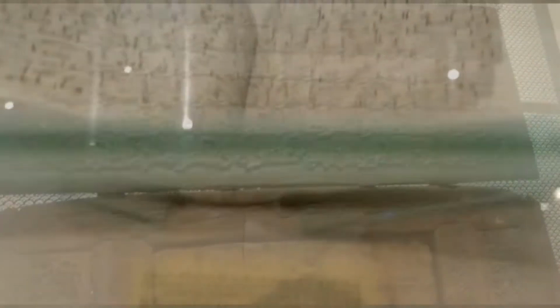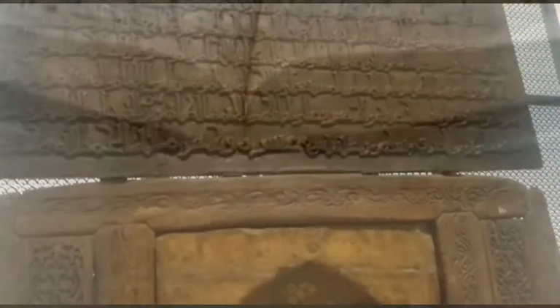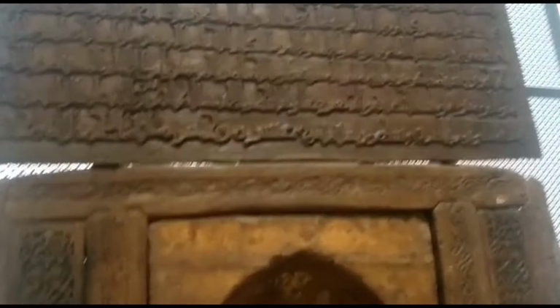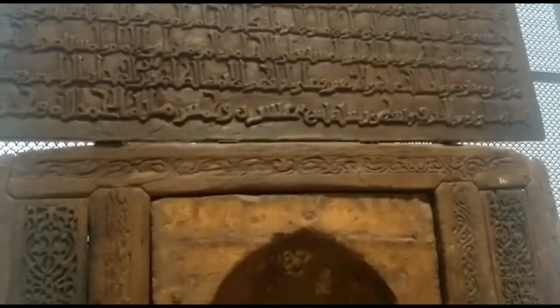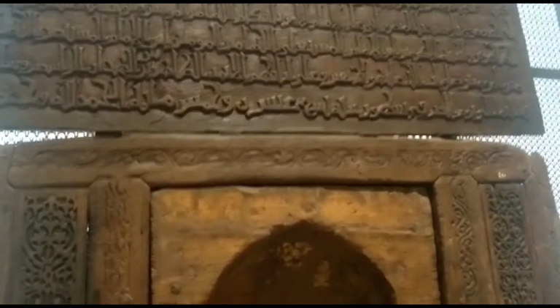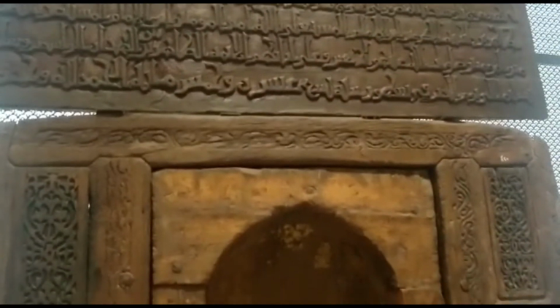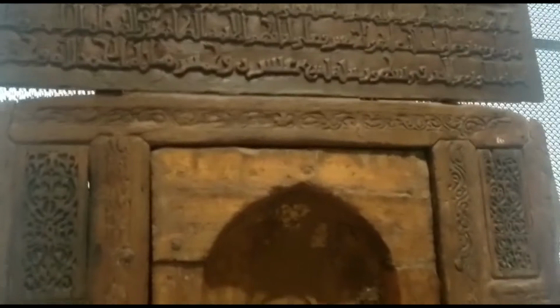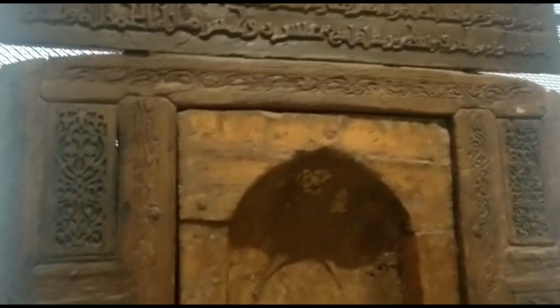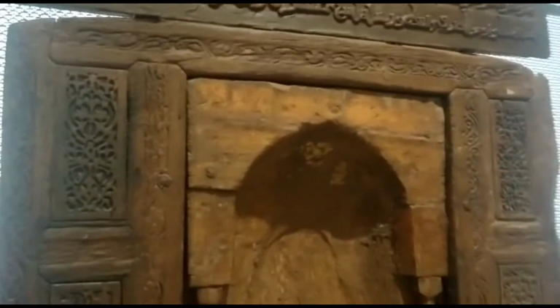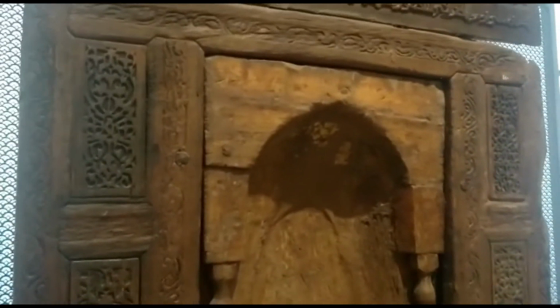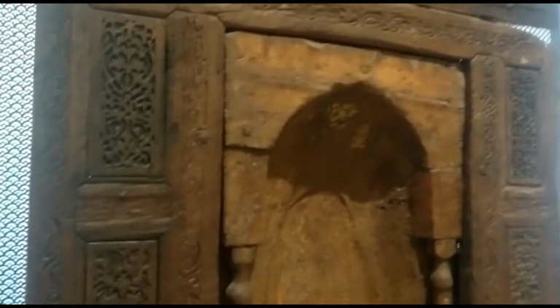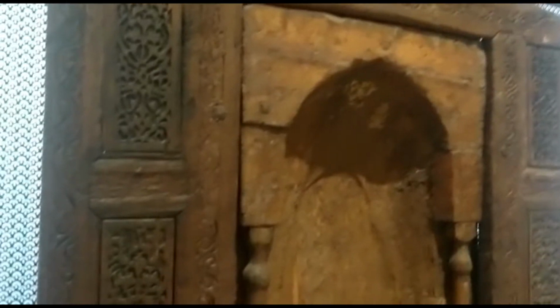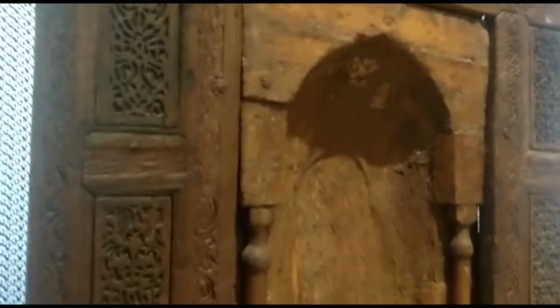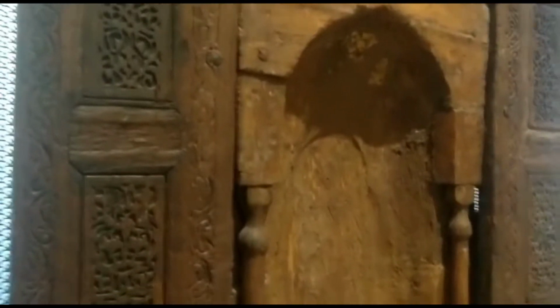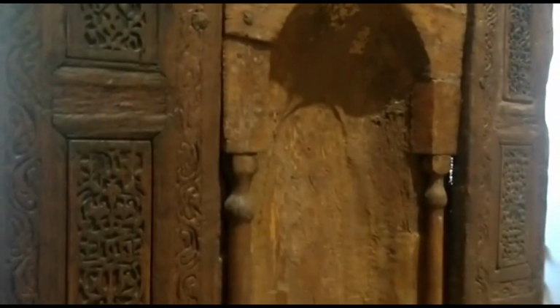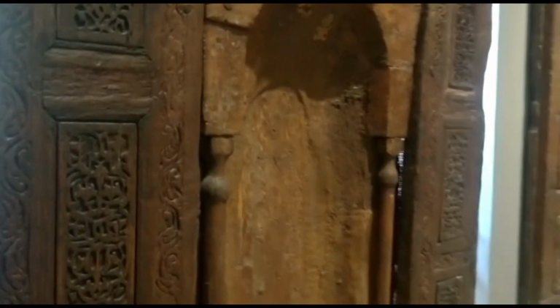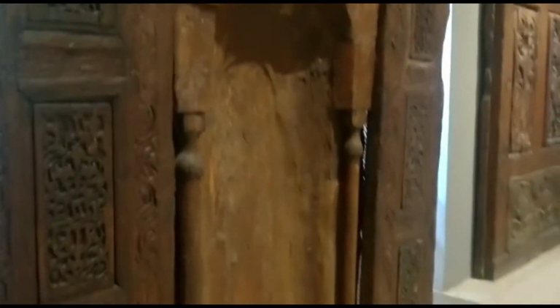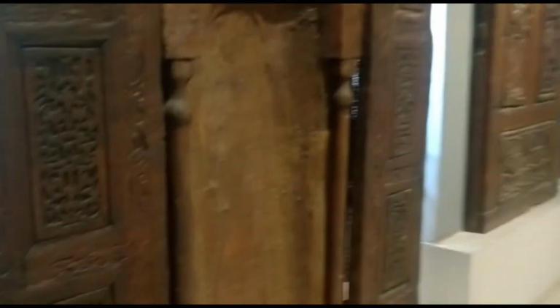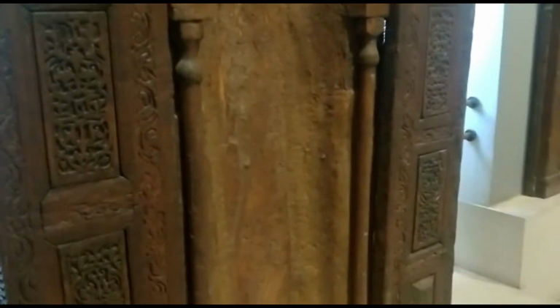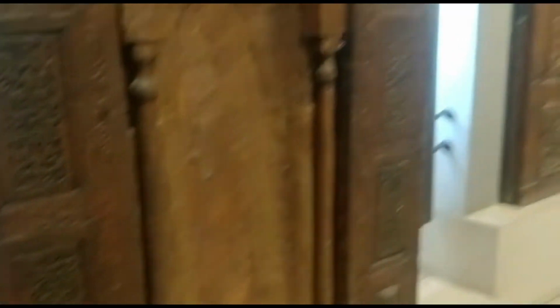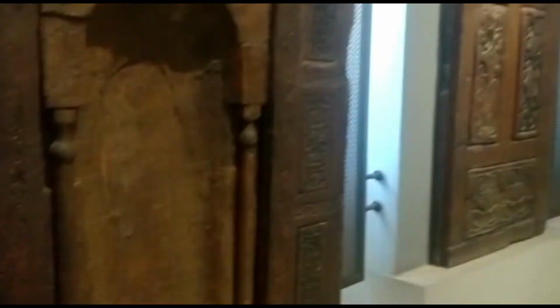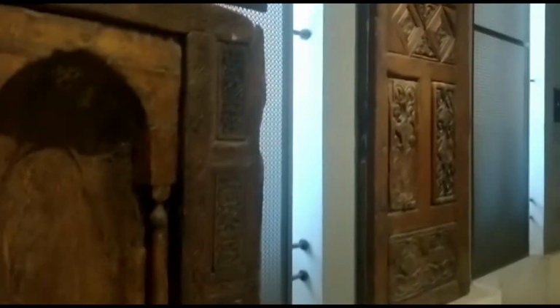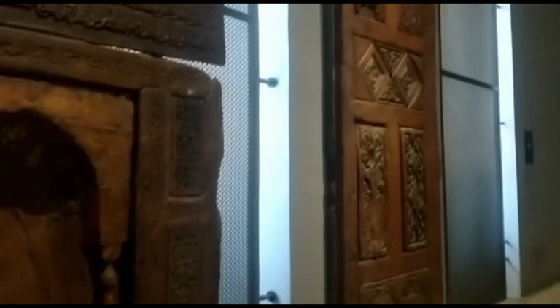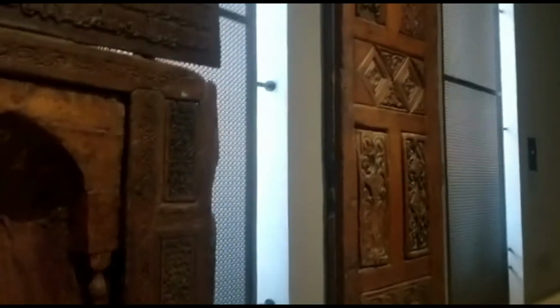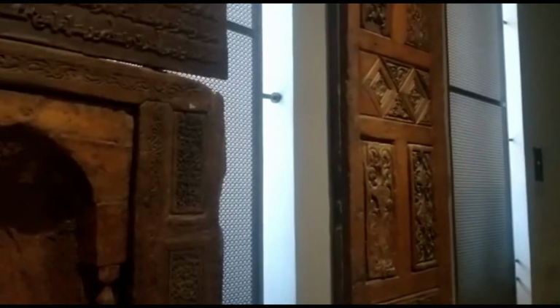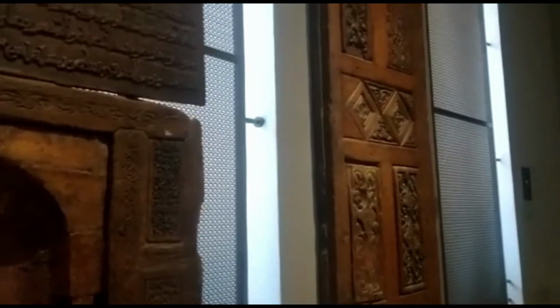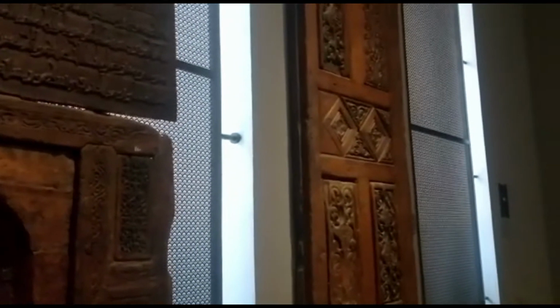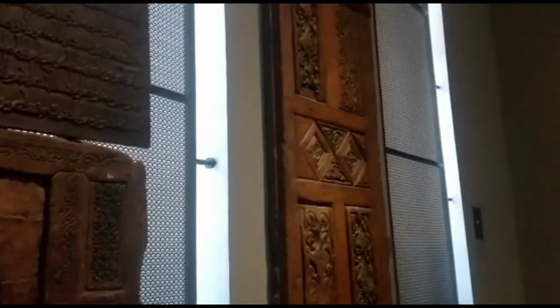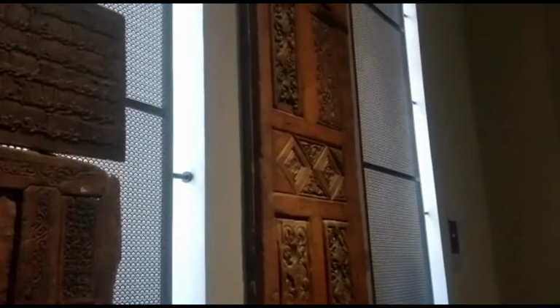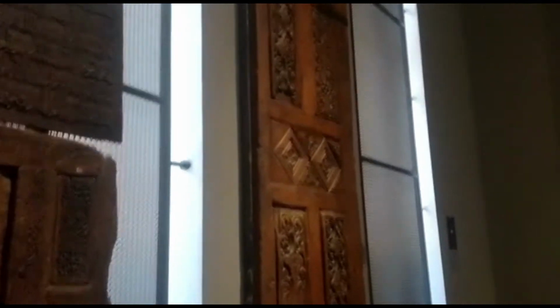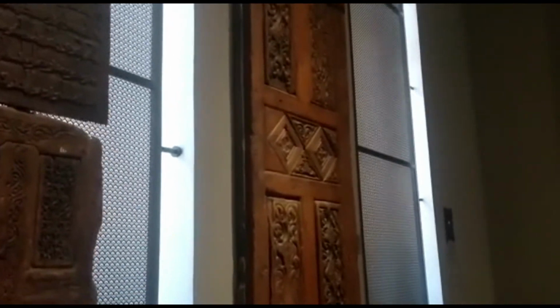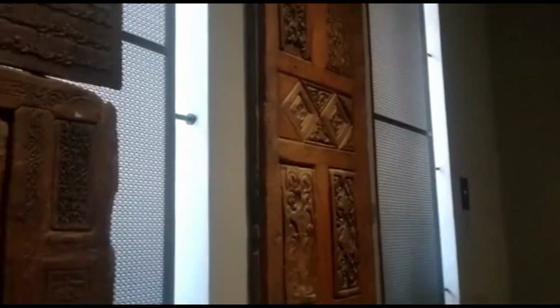So this door here, this wooden piece here is the Mihrab from the Al-Azhar mosque. So this is the Mihrab and that door there is an old door from the Al-Azhar mosque which we are going to visit later on today.